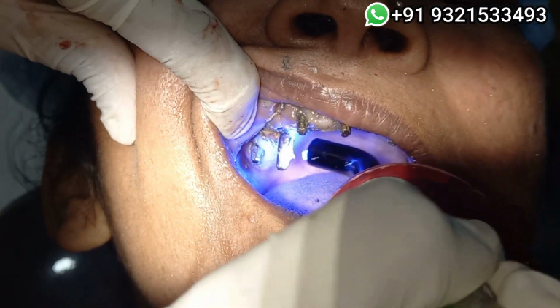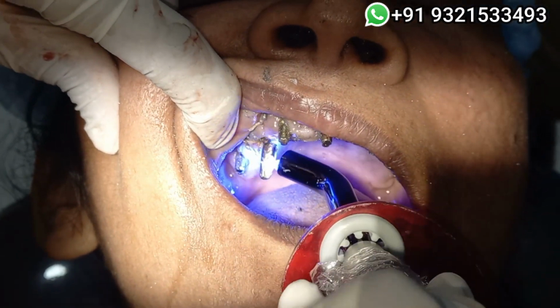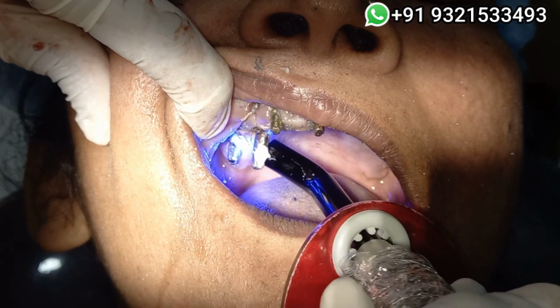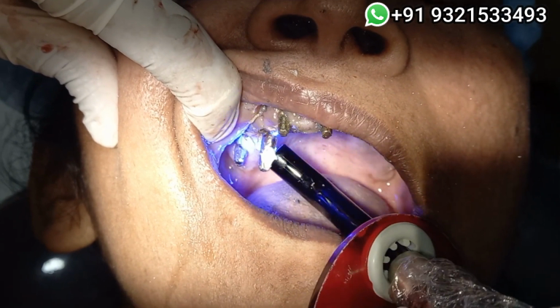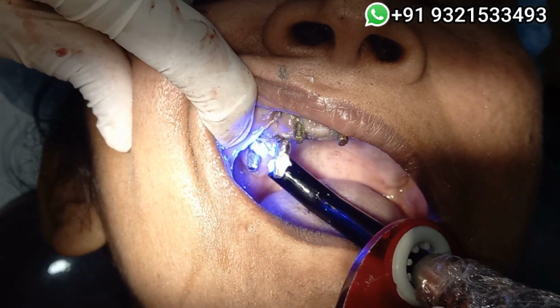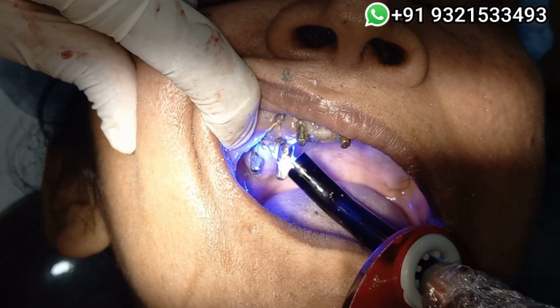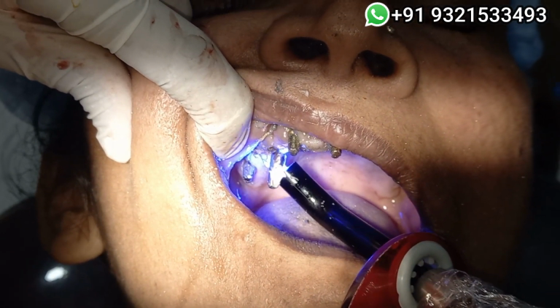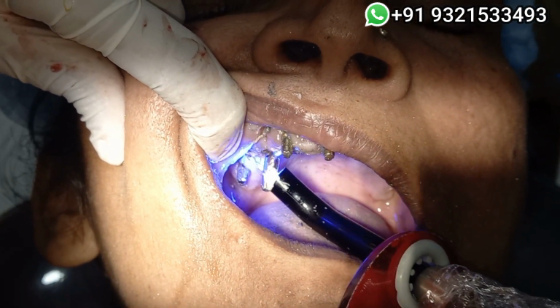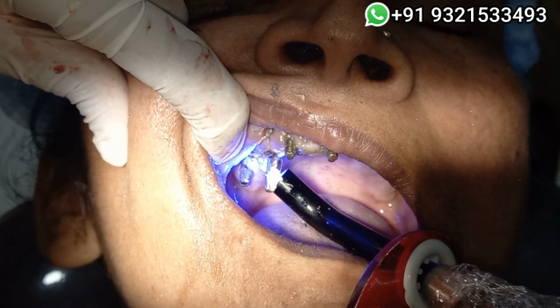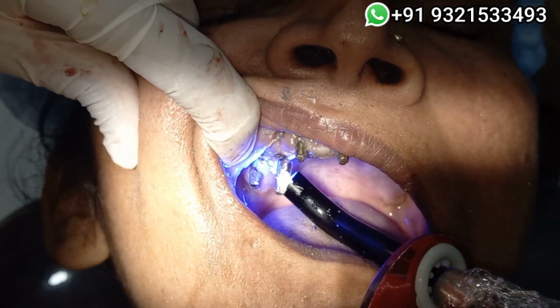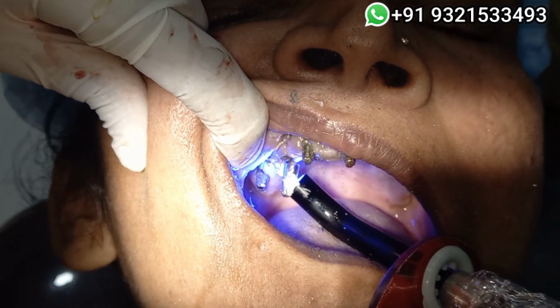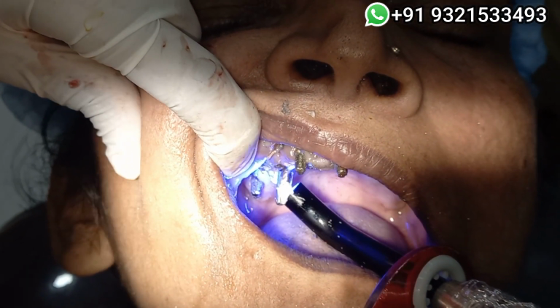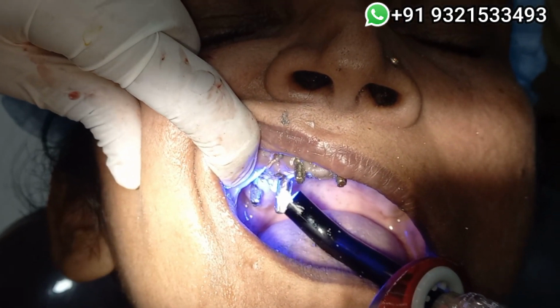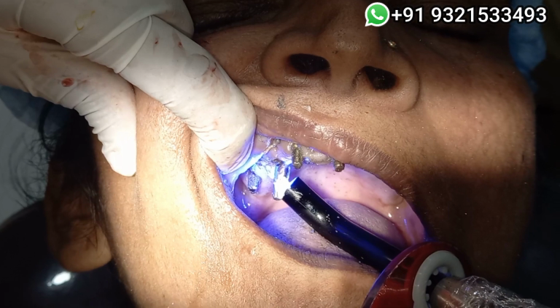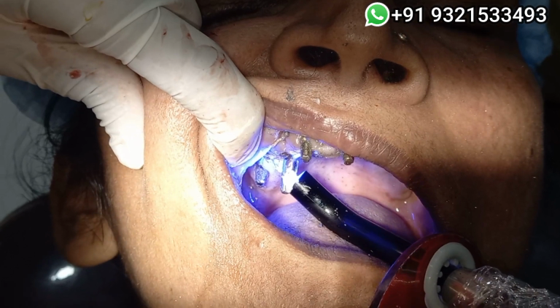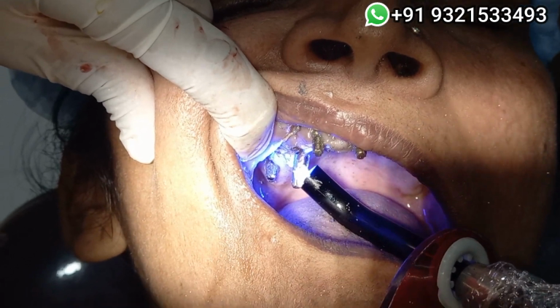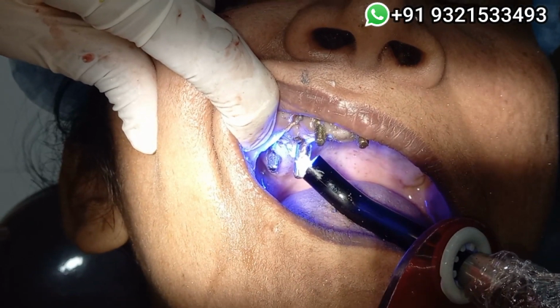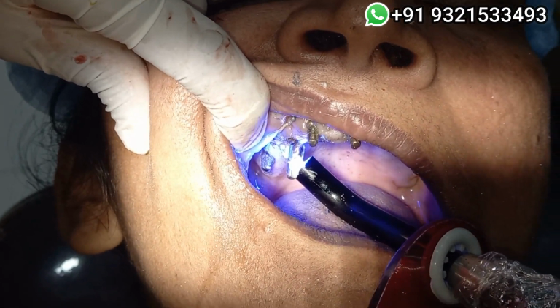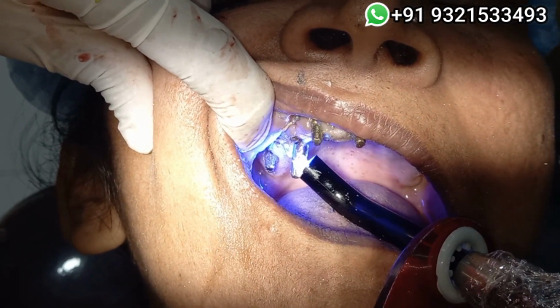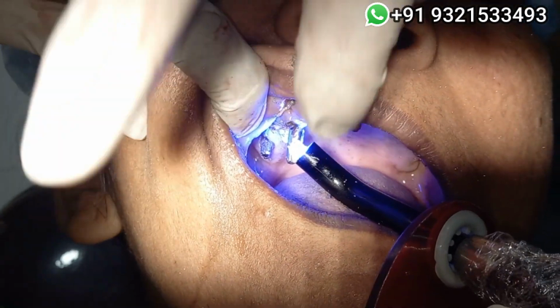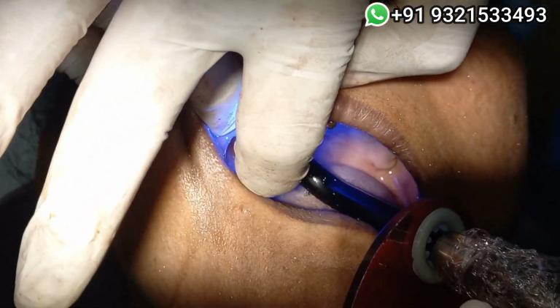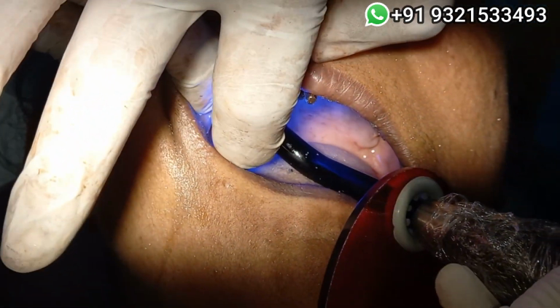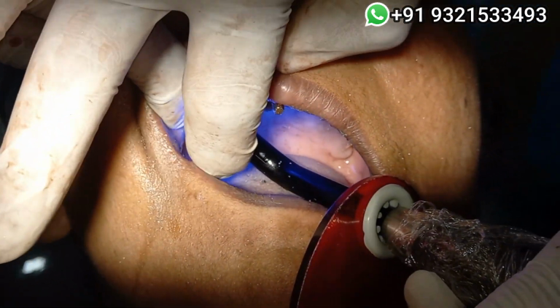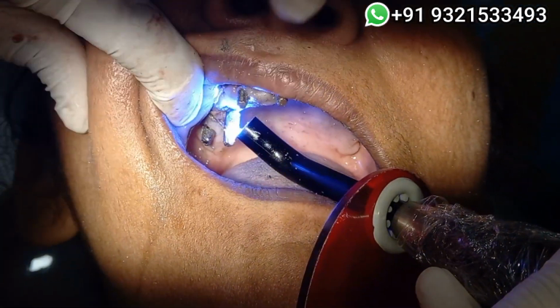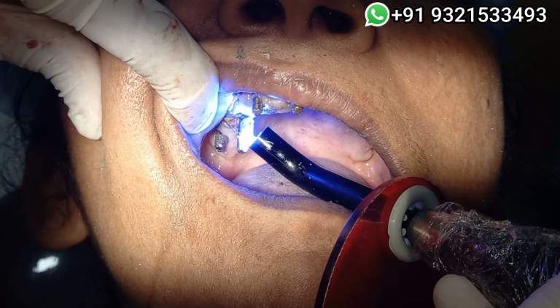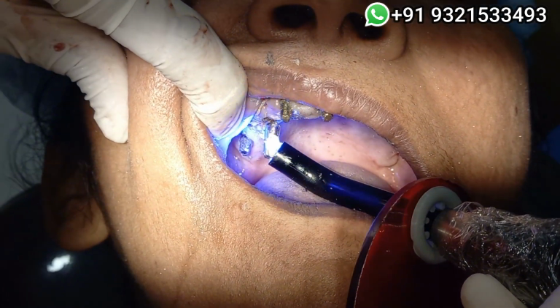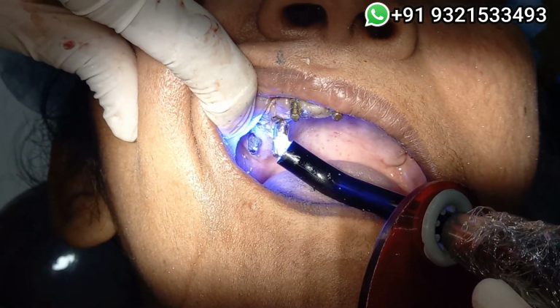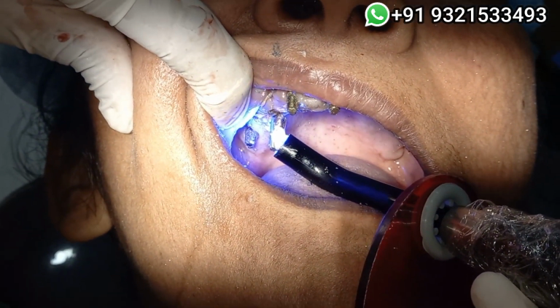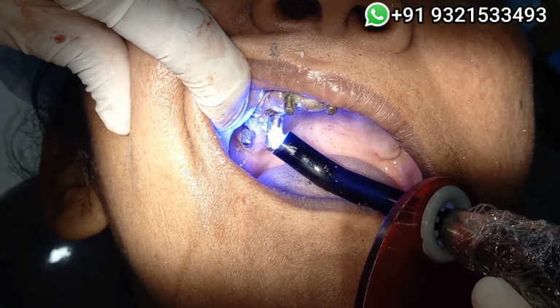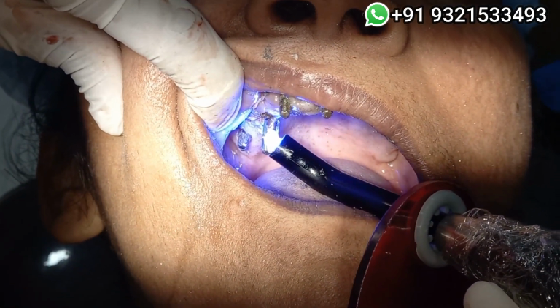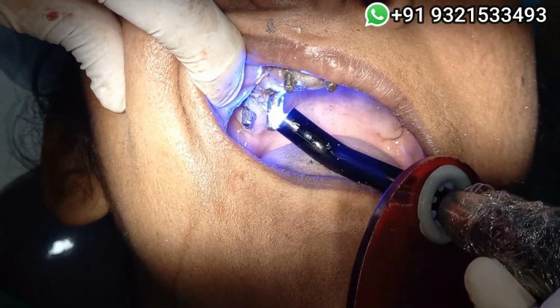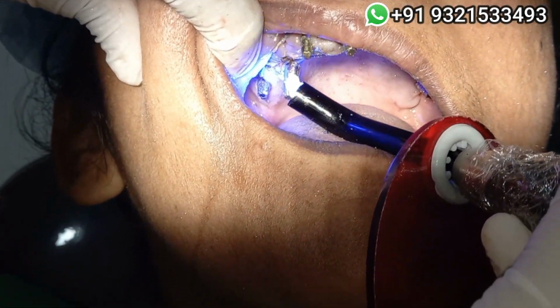Unnecessarily, what happens is a doctor keeps trimming the implant until the implant doesn't remain at all. So these adapters will really solve the problem — see how nicely the angulation has got corrected. The adapter almost becomes like a part of the implant.